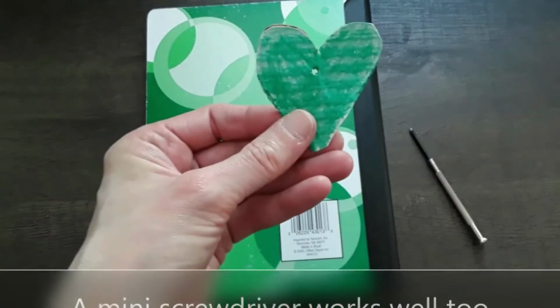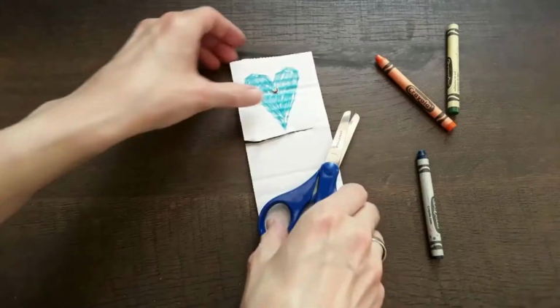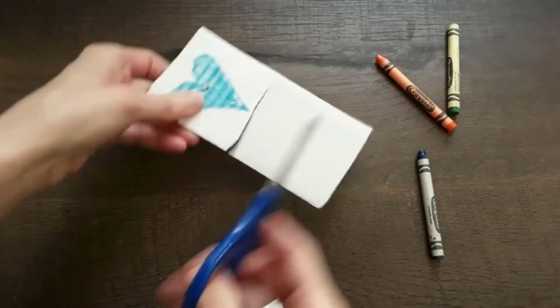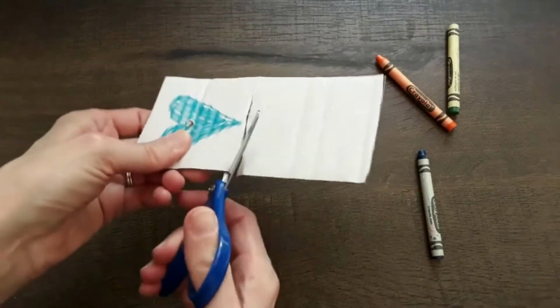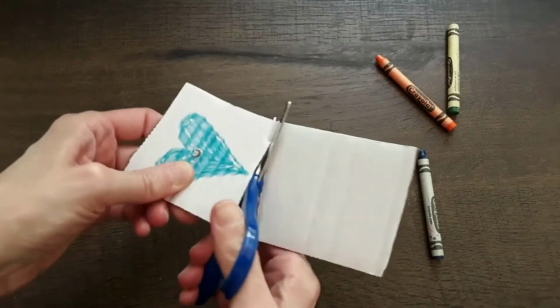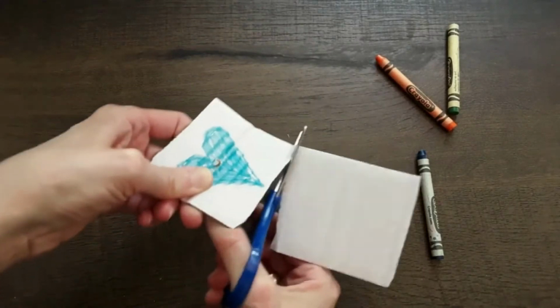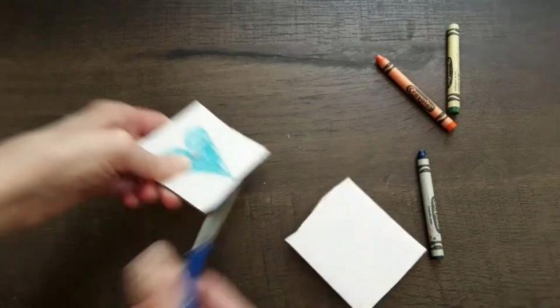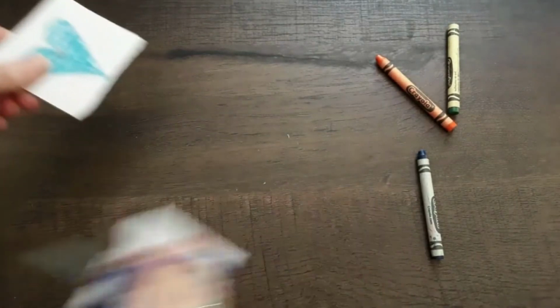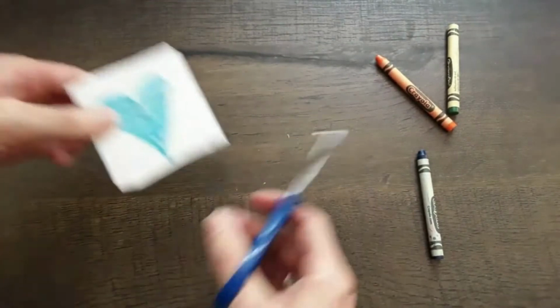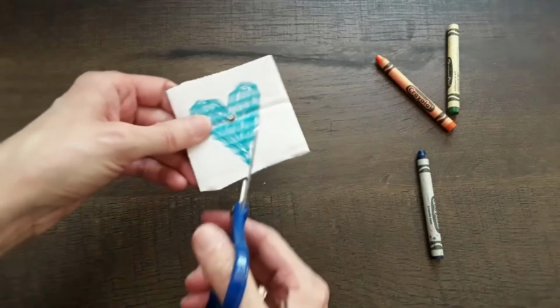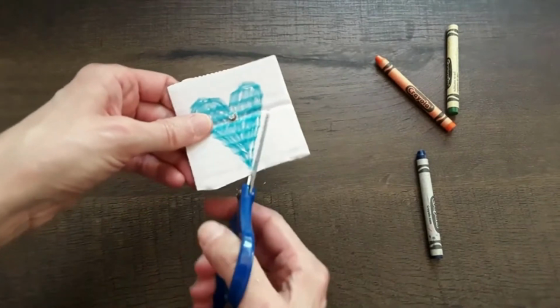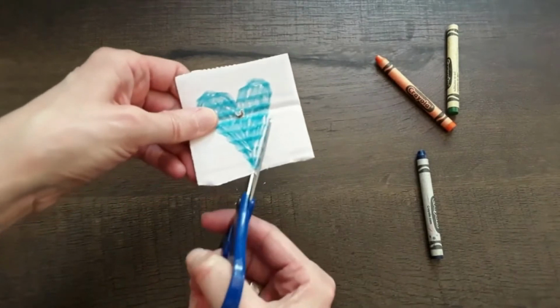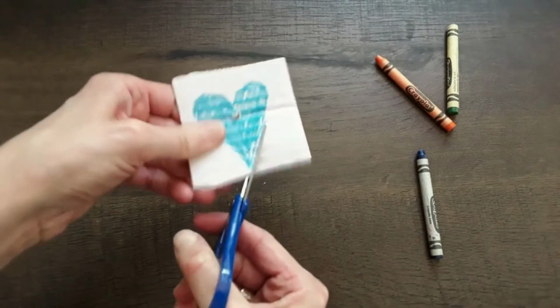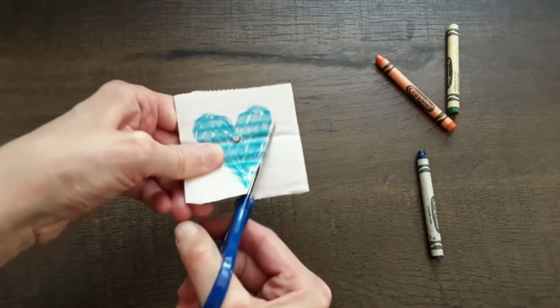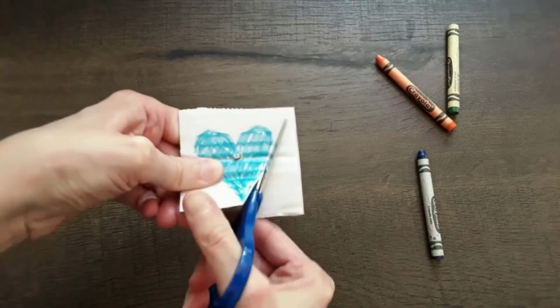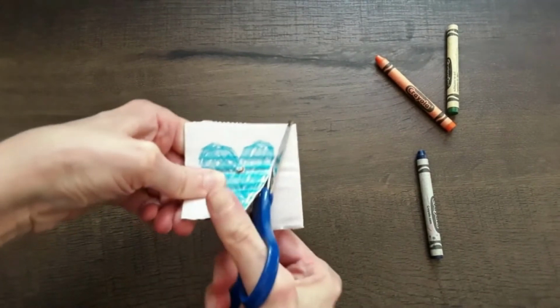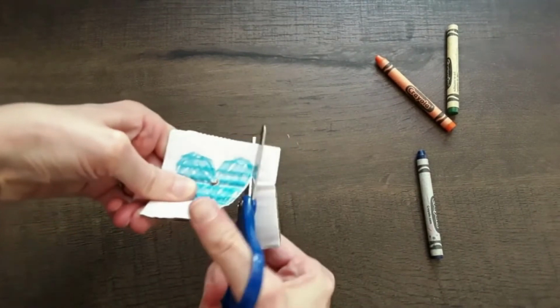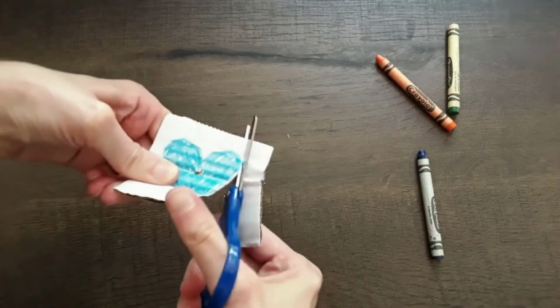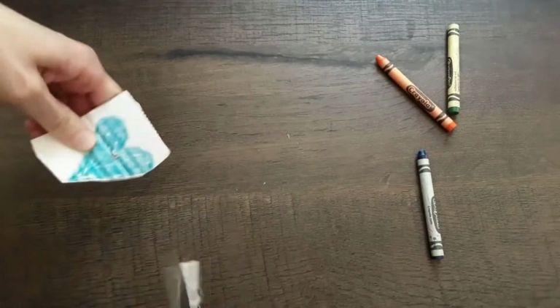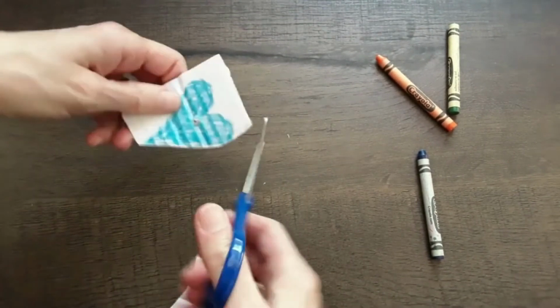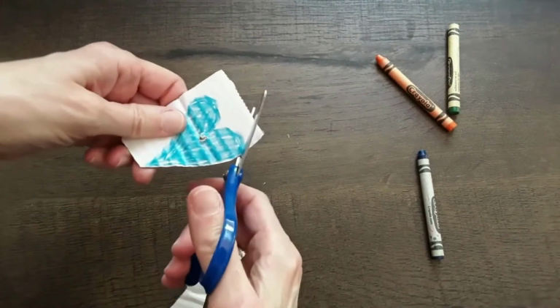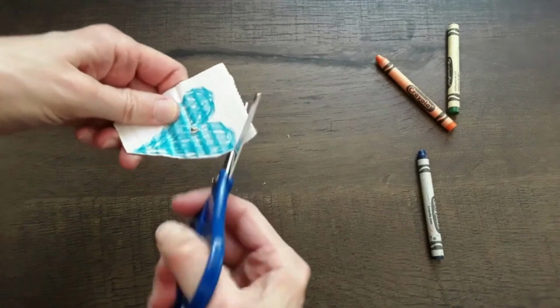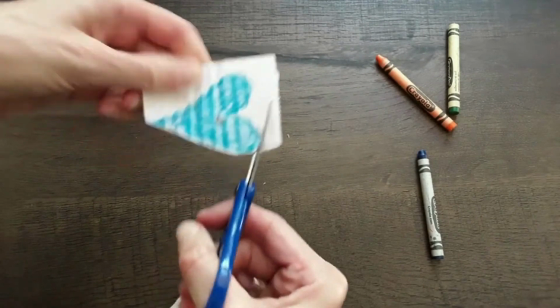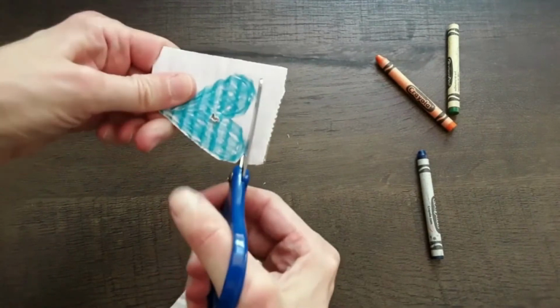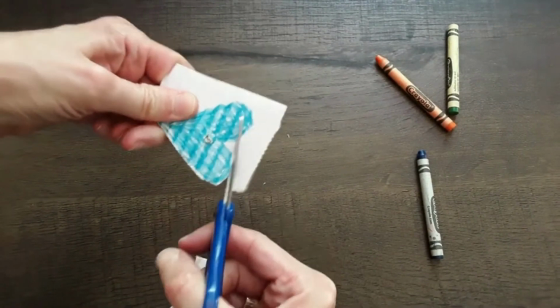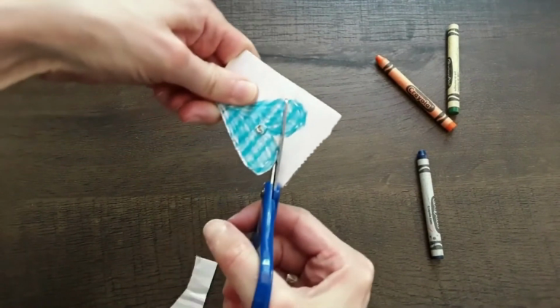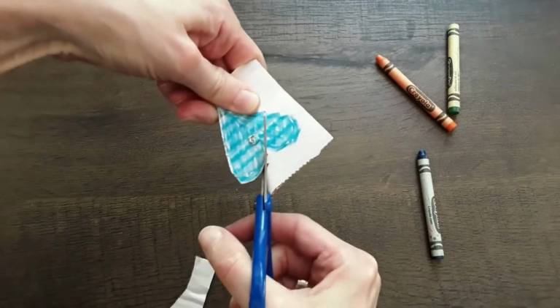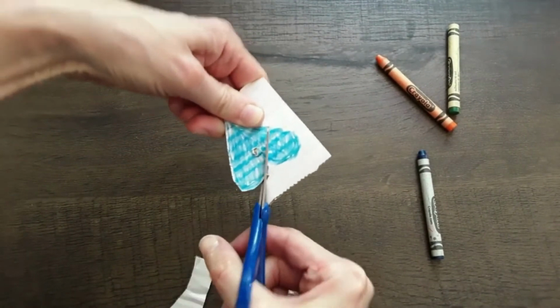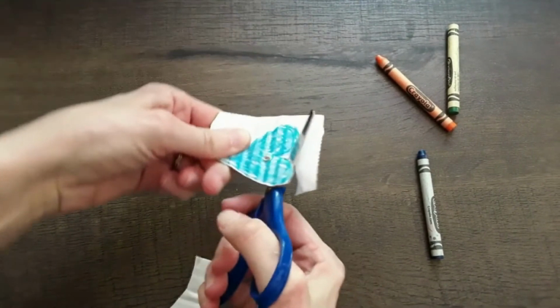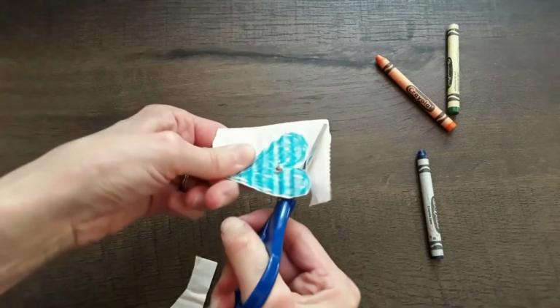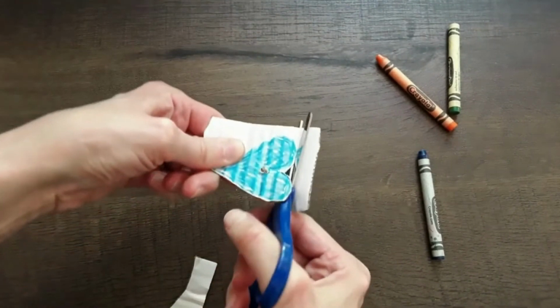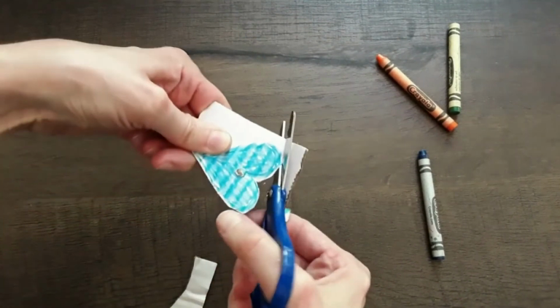Next you'll cut your shape out. I was surprised these kids' scissors actually worked really well, but the cardboard was a little thick so kids may or may not need help with the cutting.